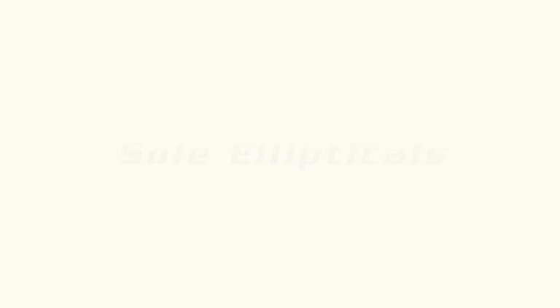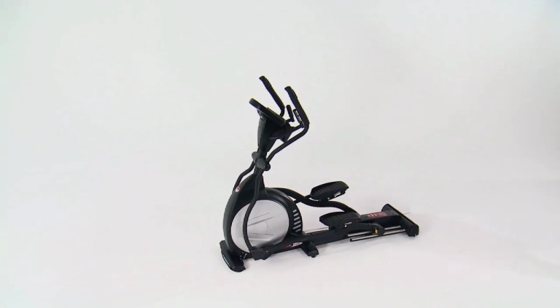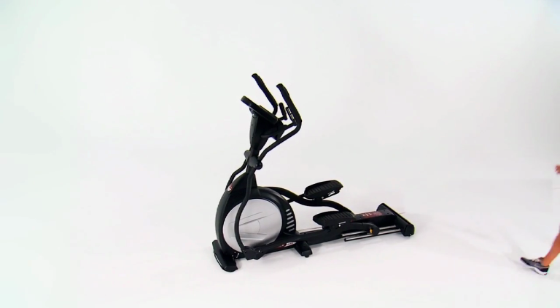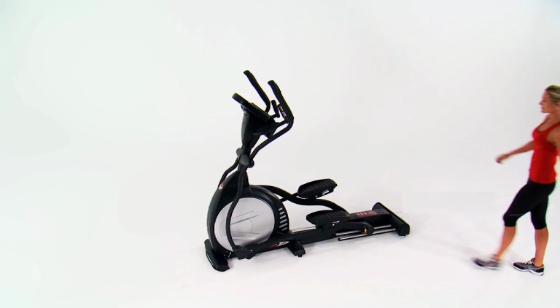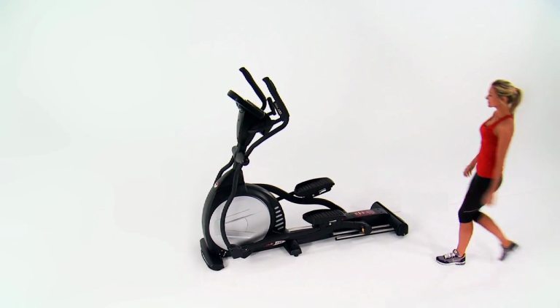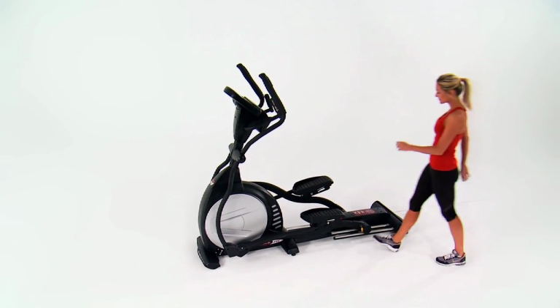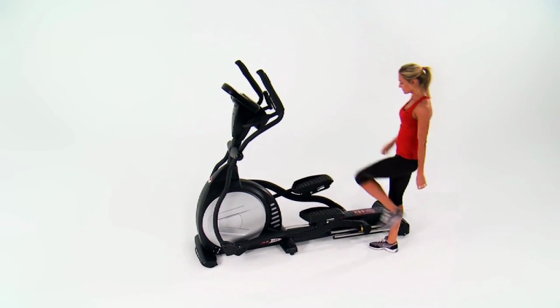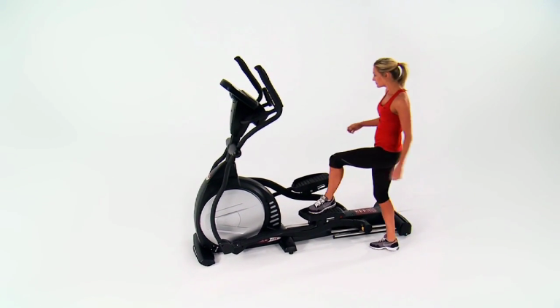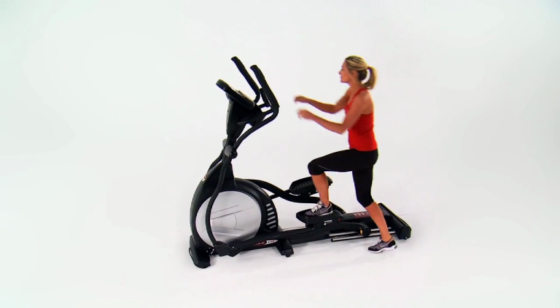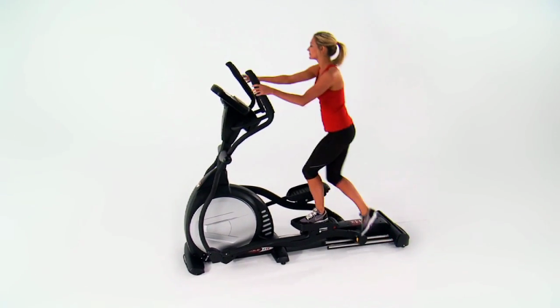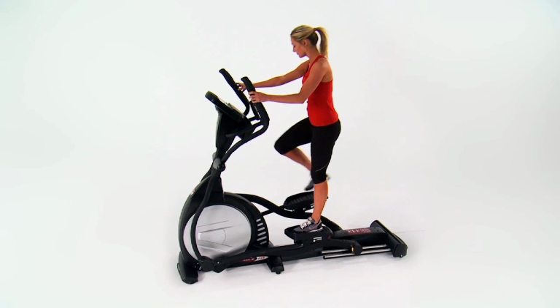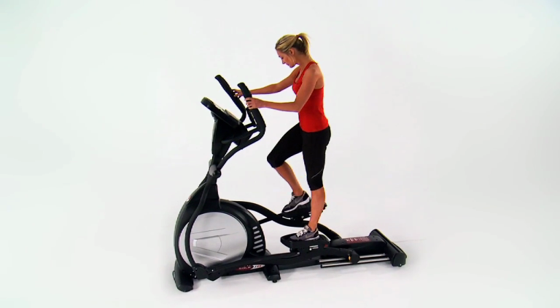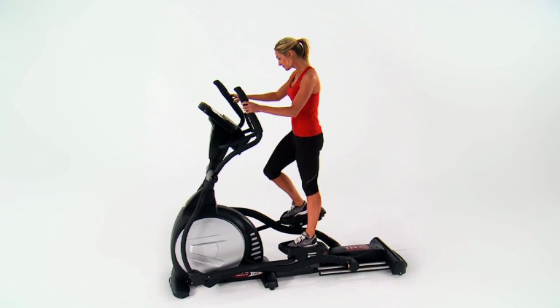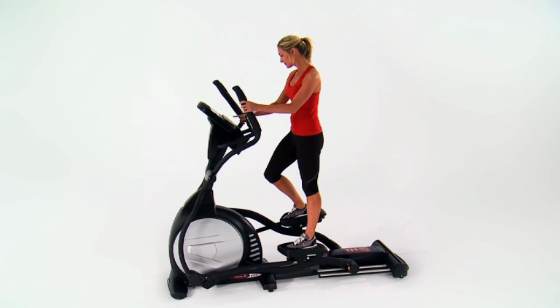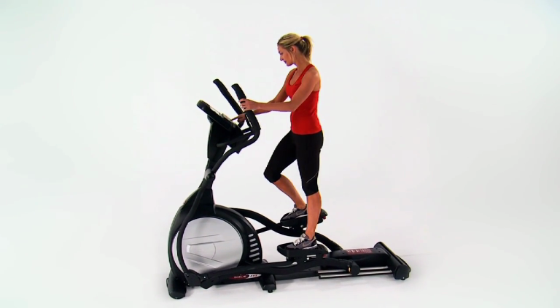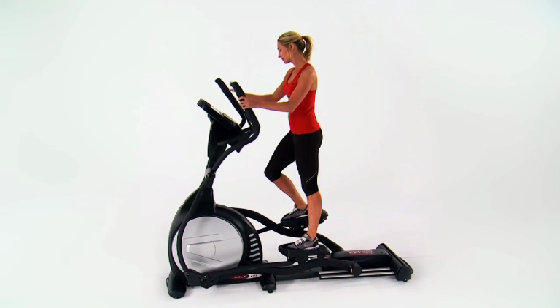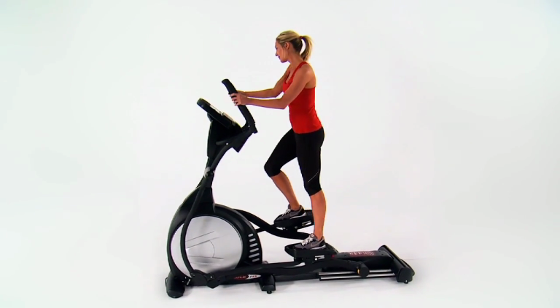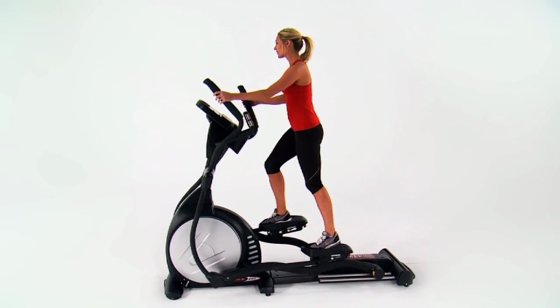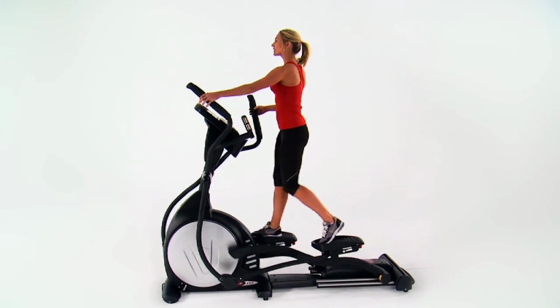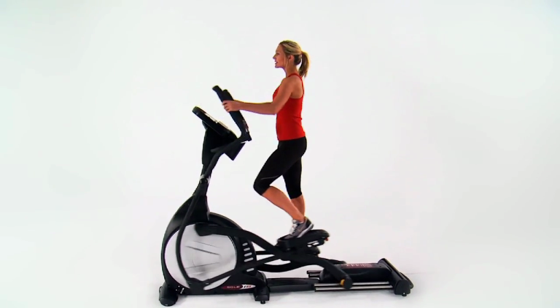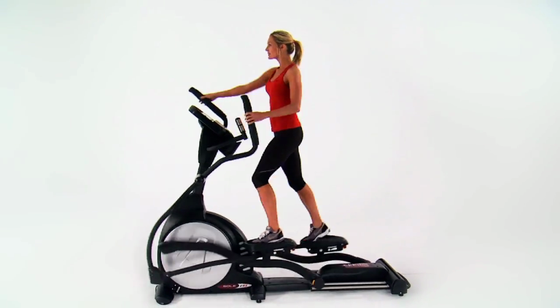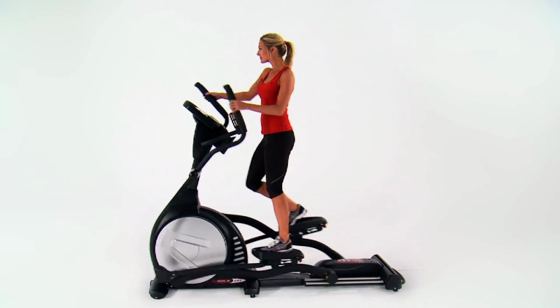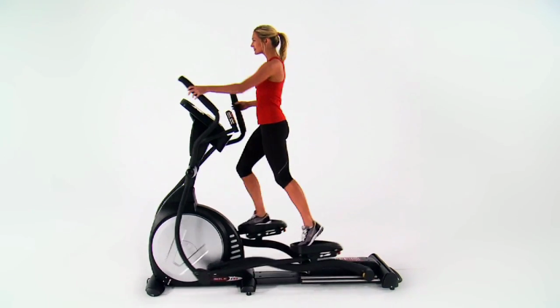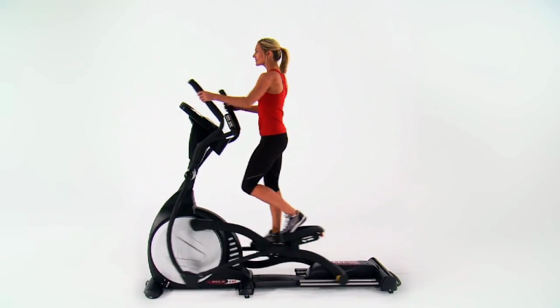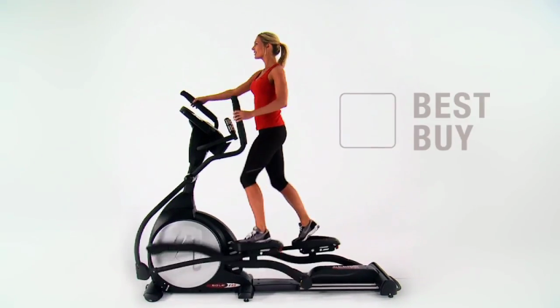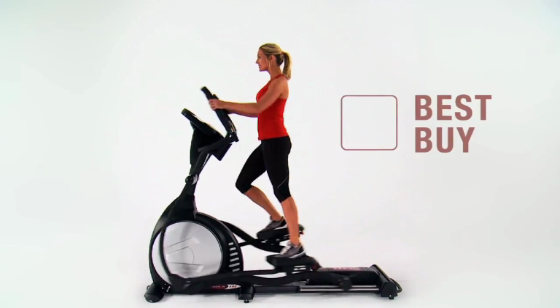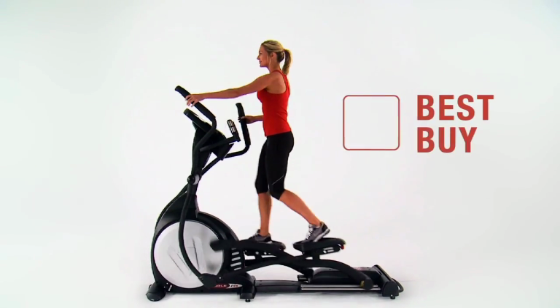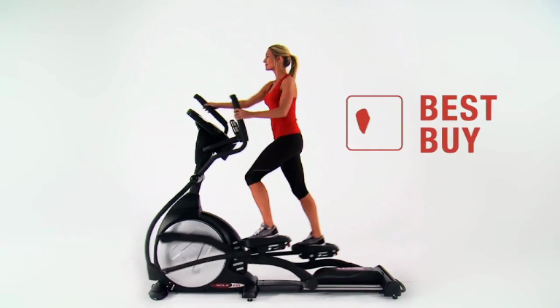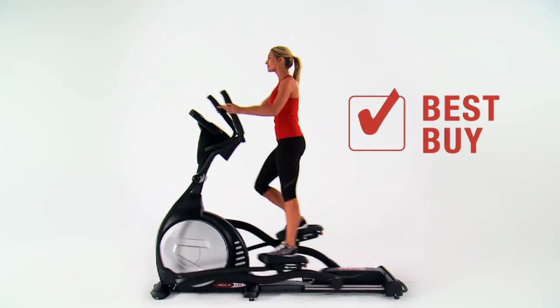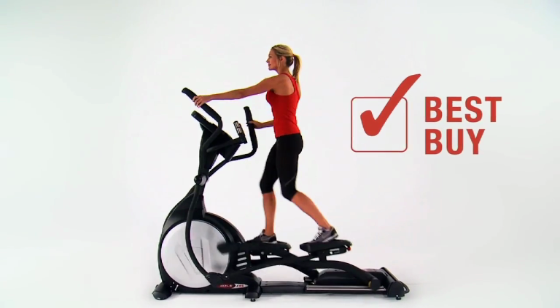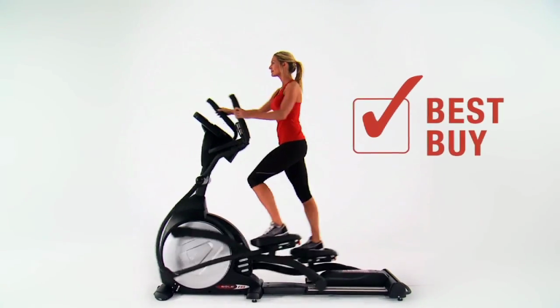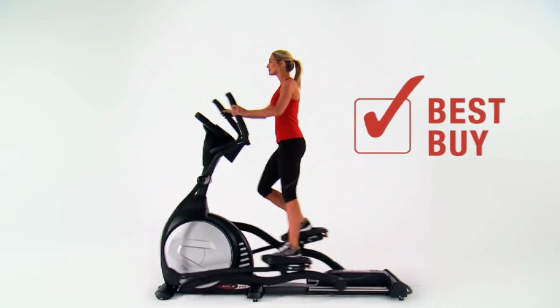Sol Fitness Ellipticals give you a high-intensity workout with low impact on your body. In fact, our elliptical machine was recently voted a Best Buy by a leading consumer magazine.